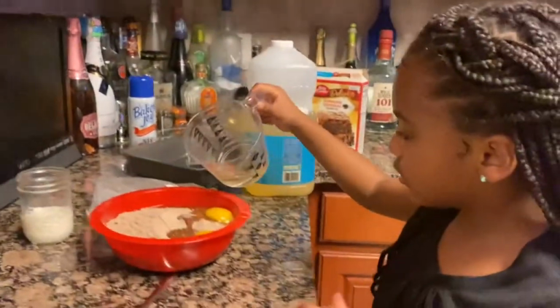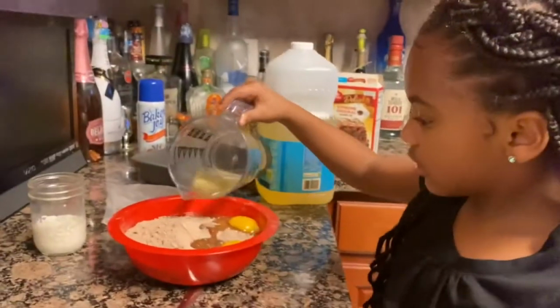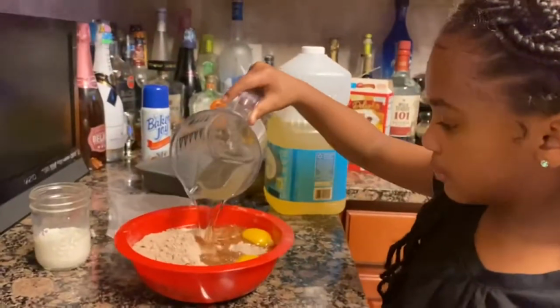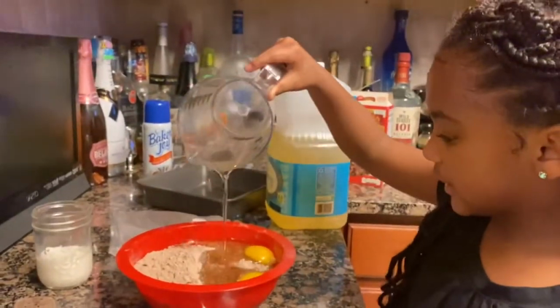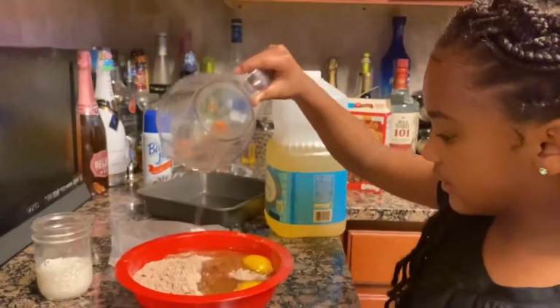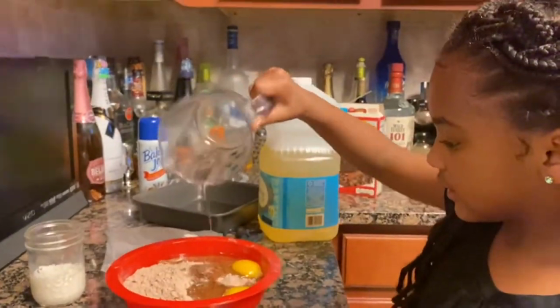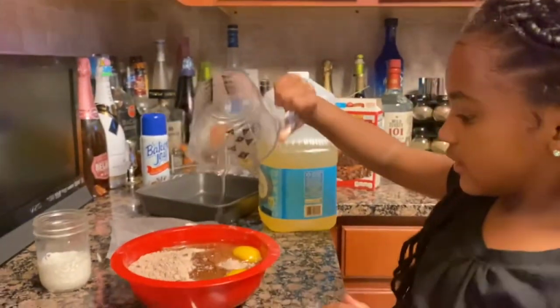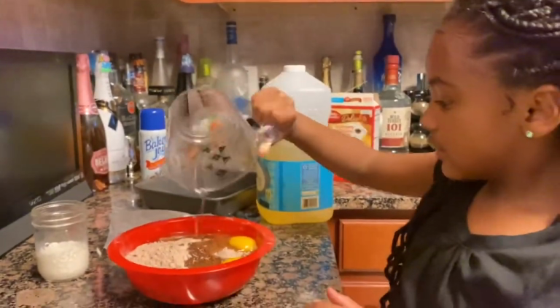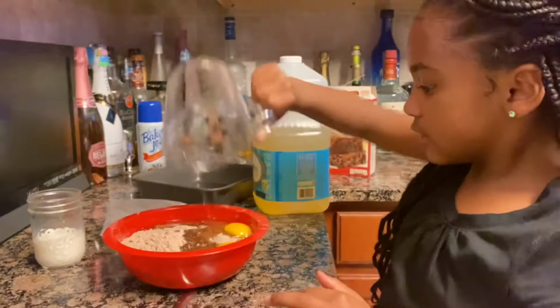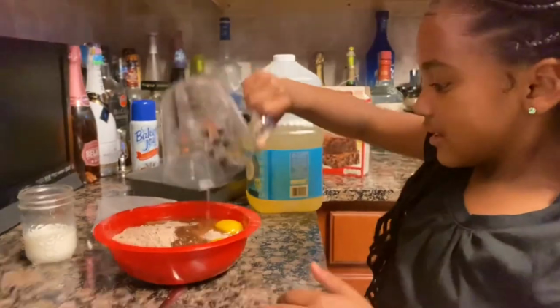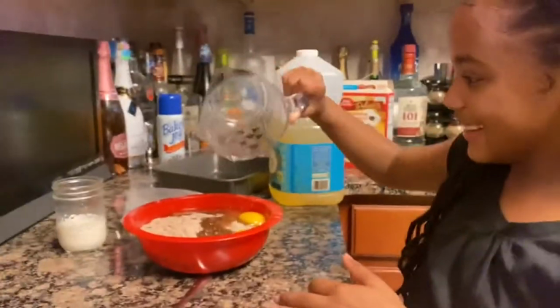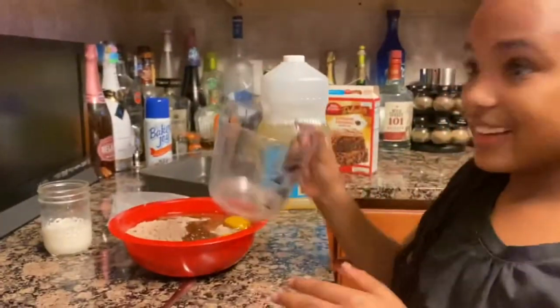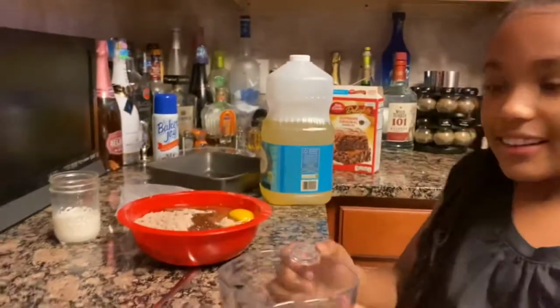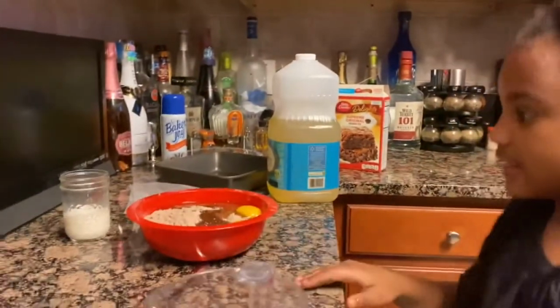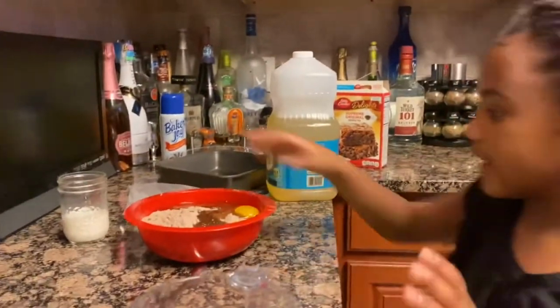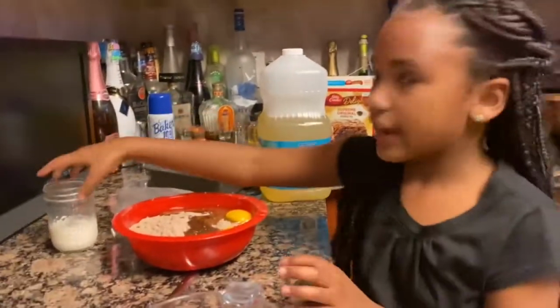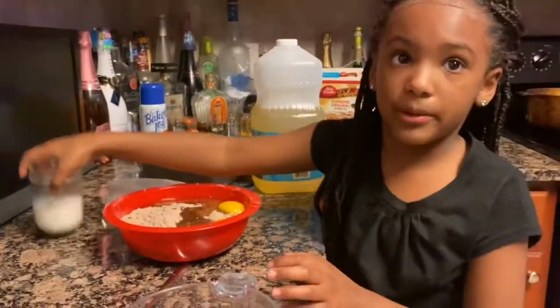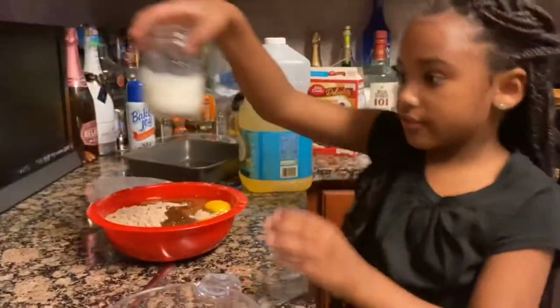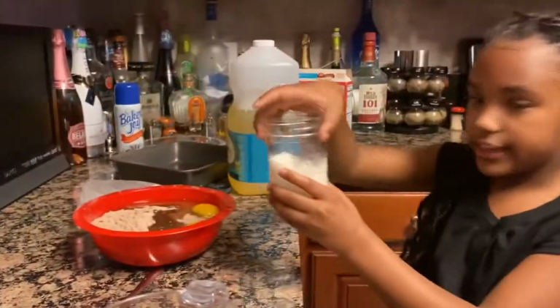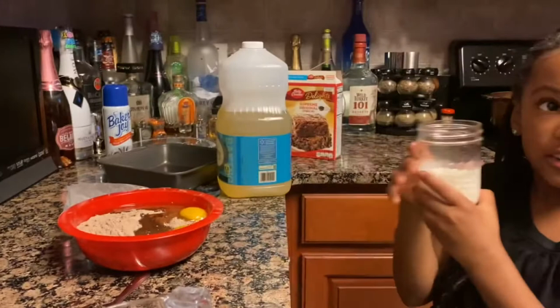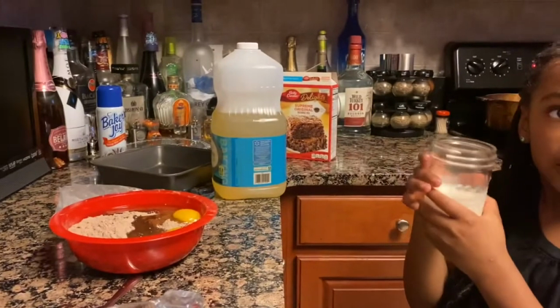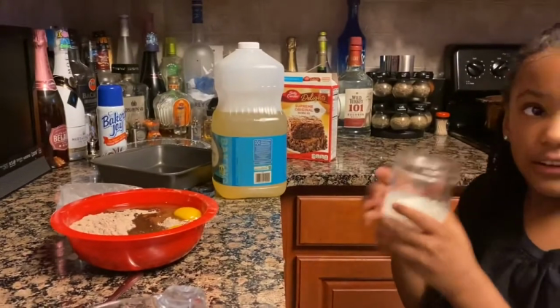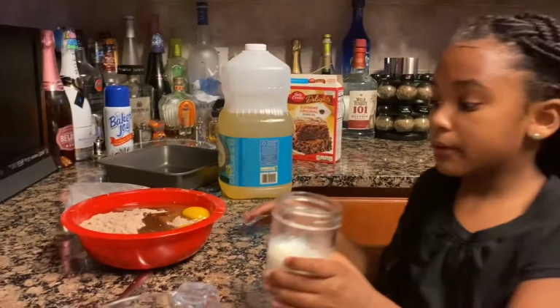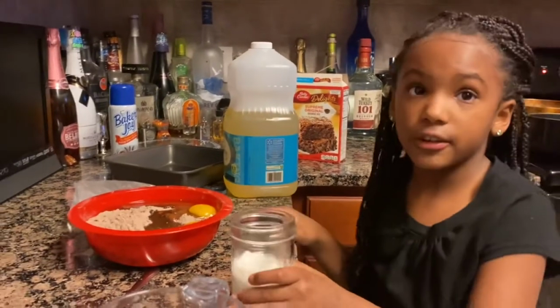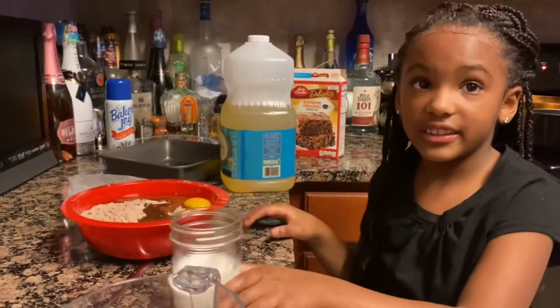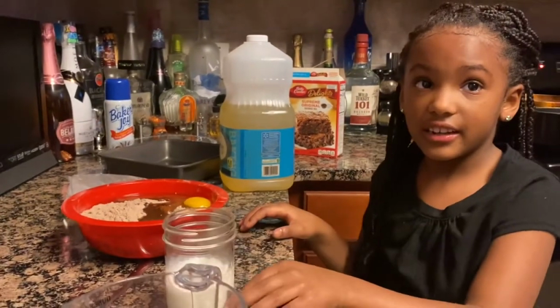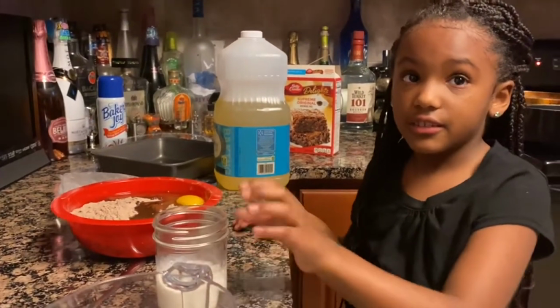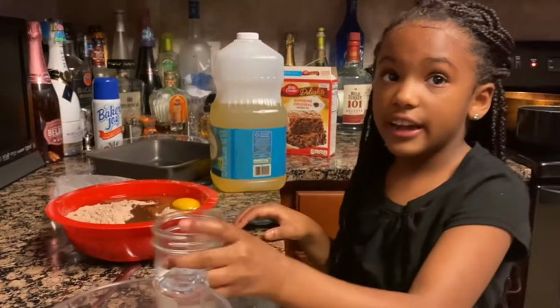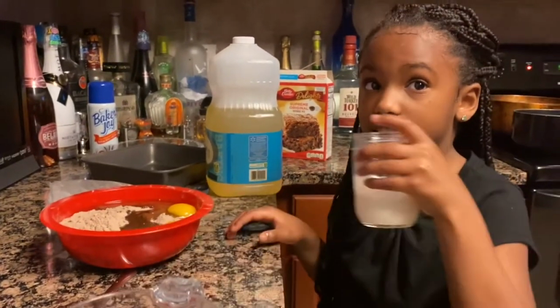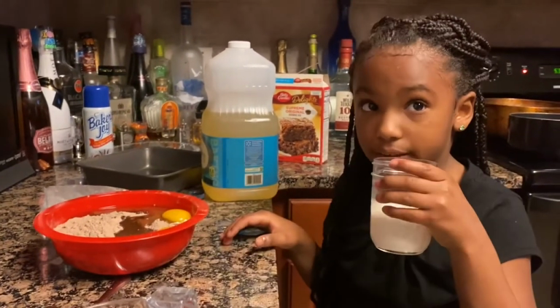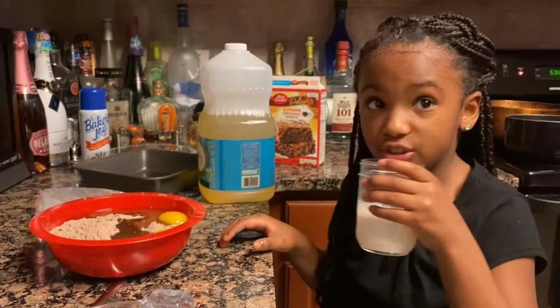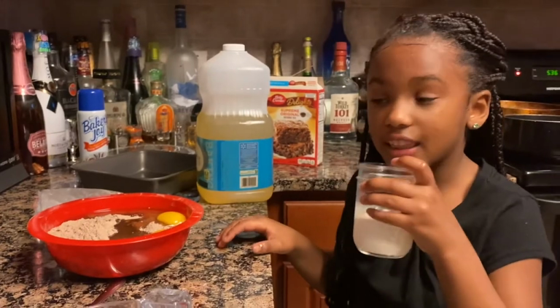Now you want to add your milk — just a little bit.